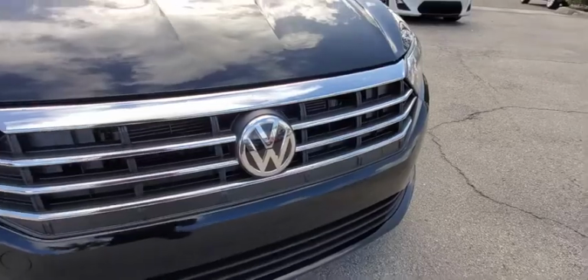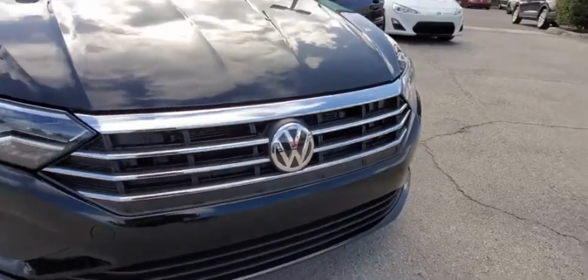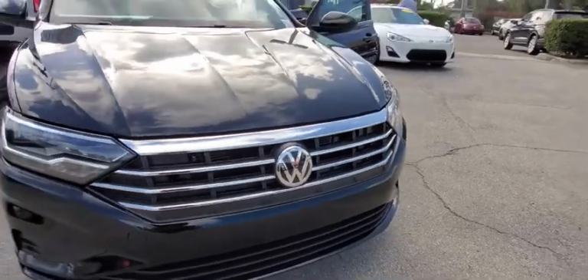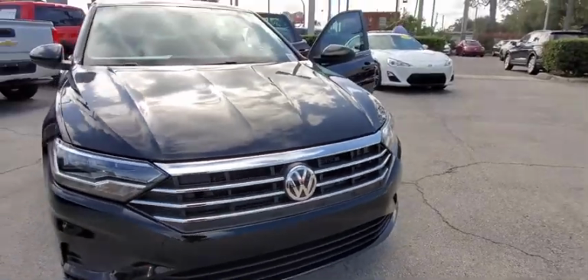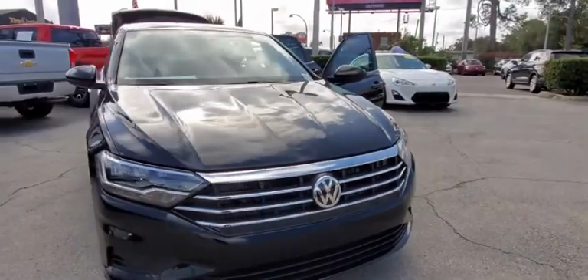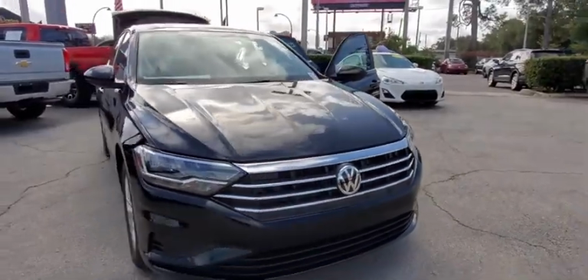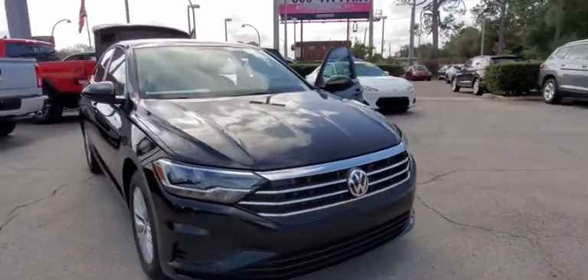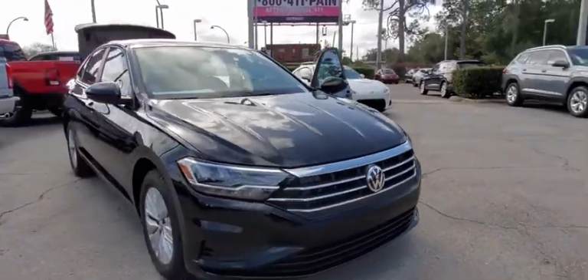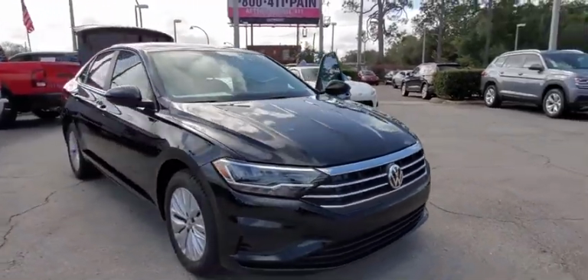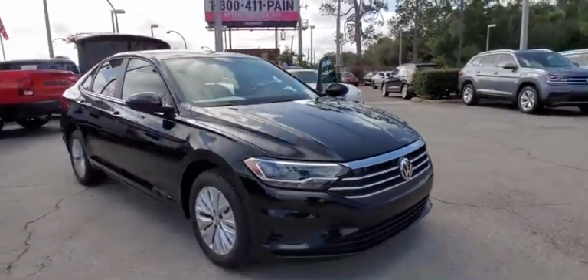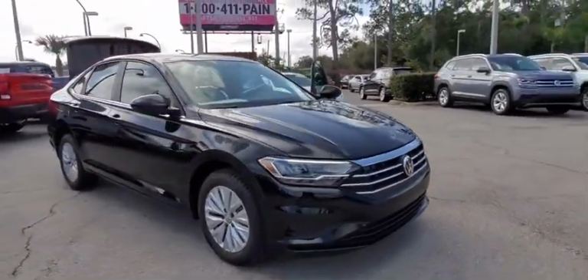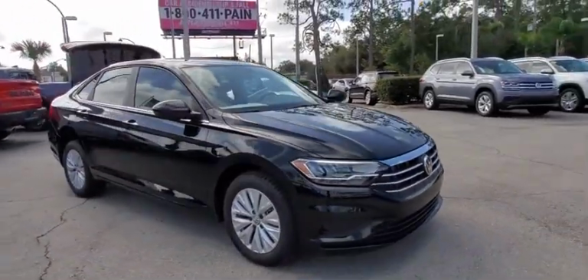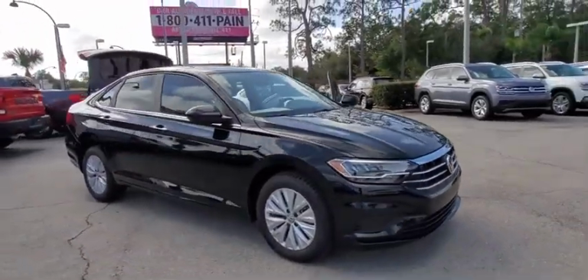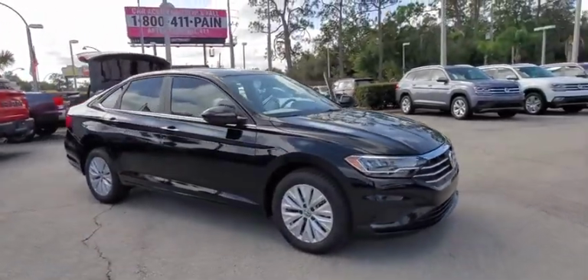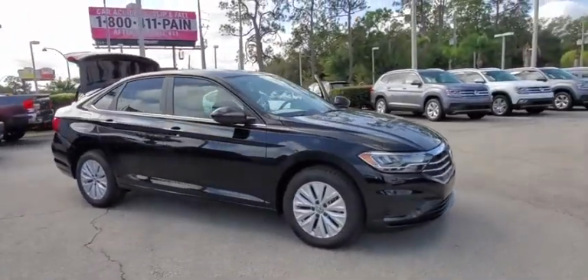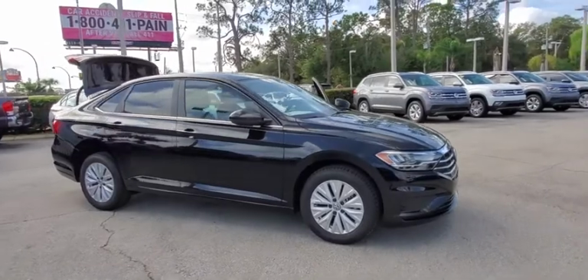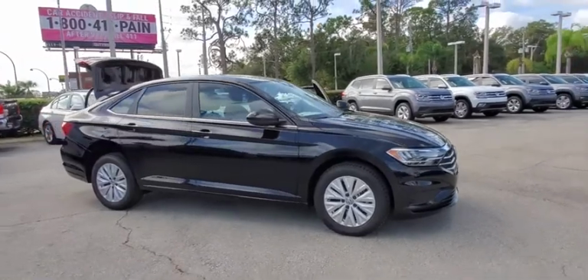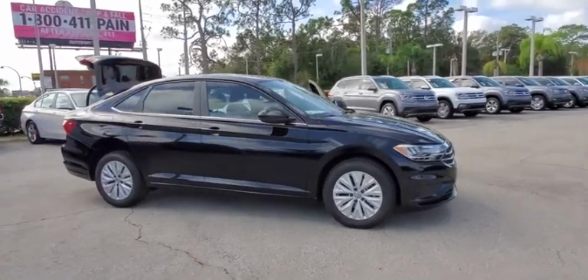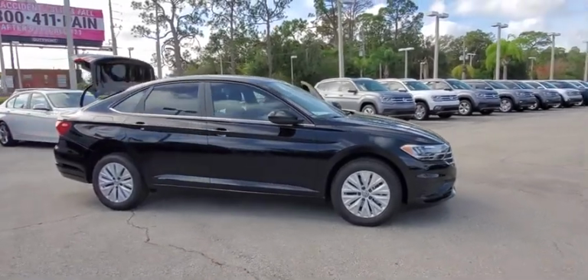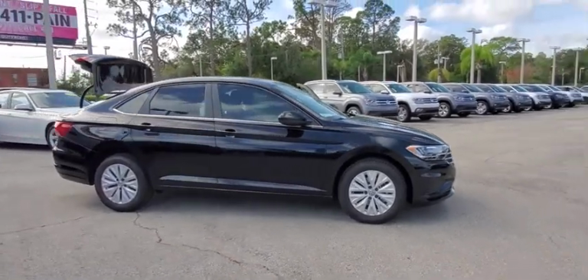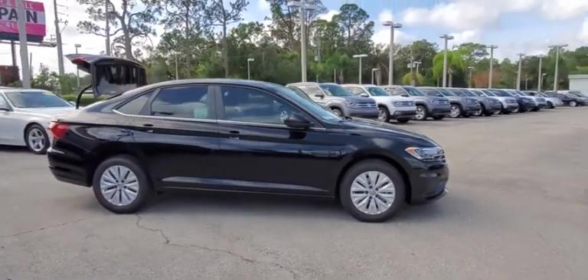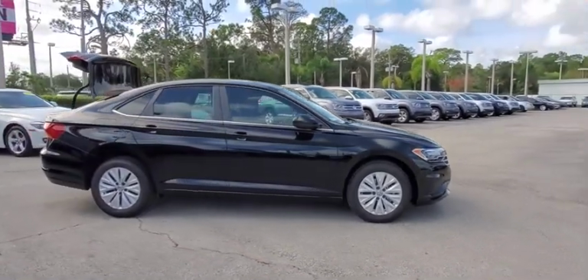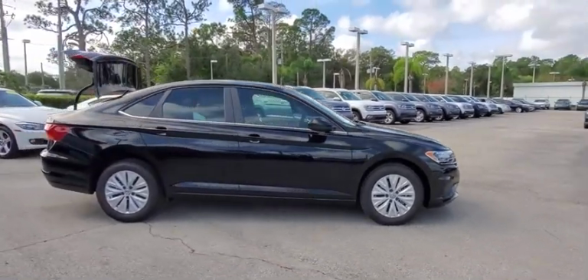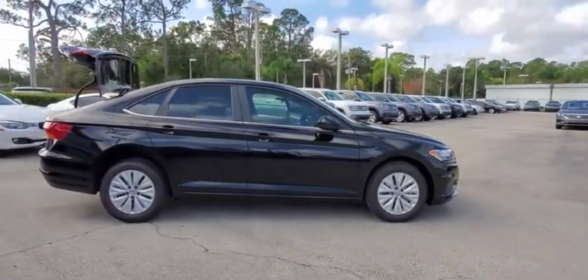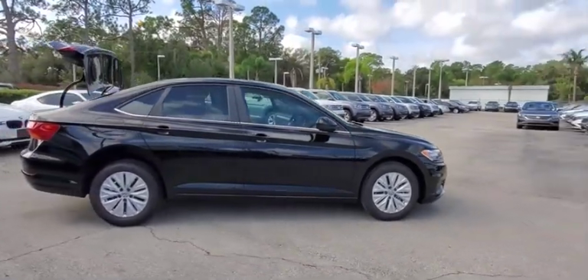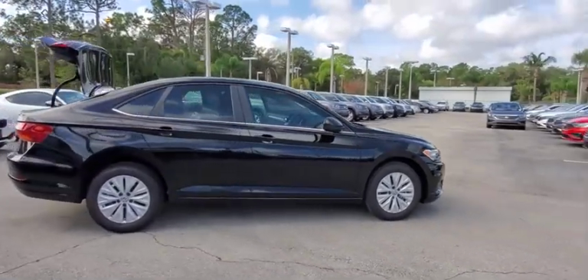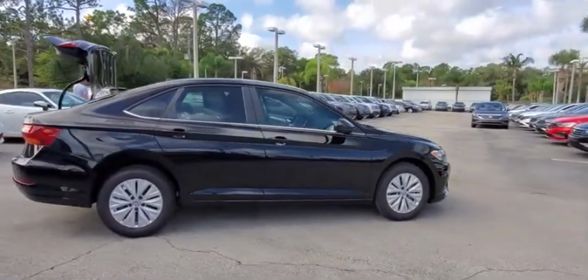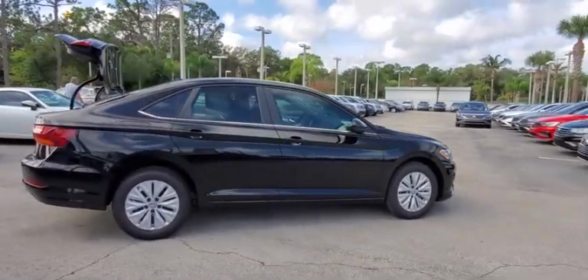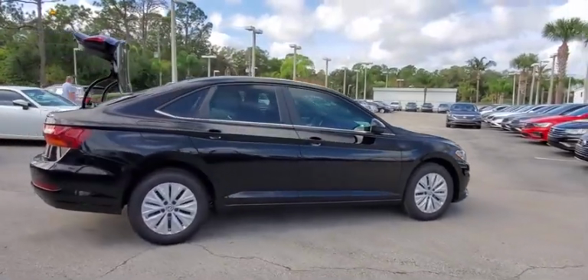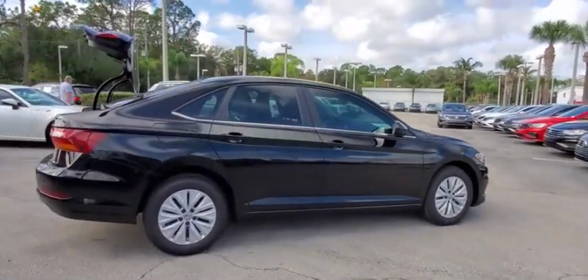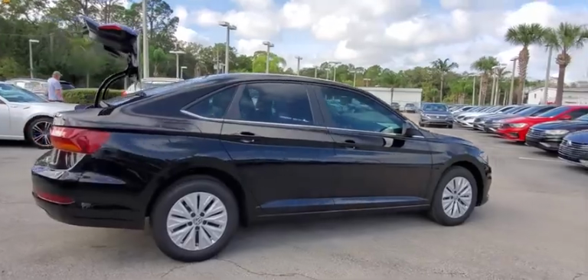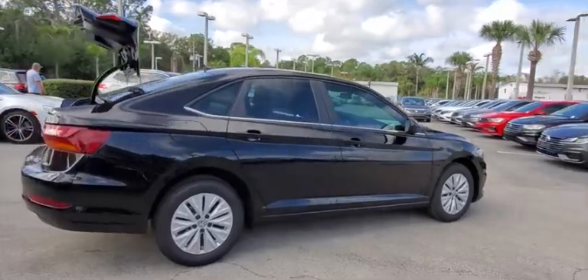Take a ride in the 2019 Volkswagen Jetta. The Jetta is a premium car that is family friendly with a great price. Agile and confident handling — the Volkswagen Jetta.